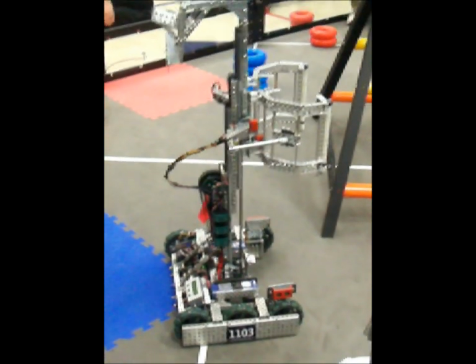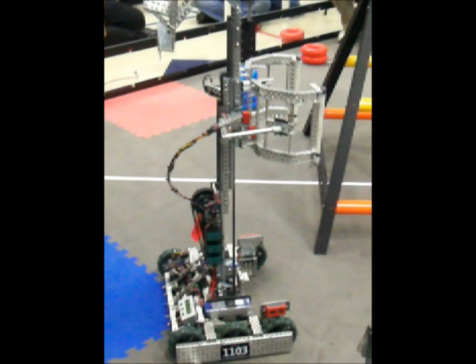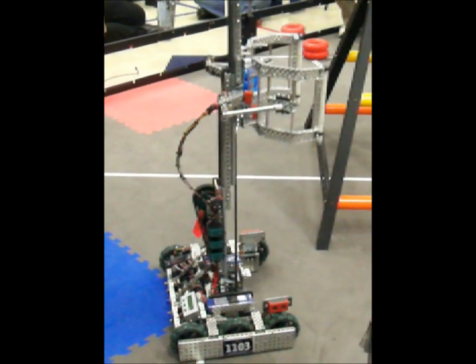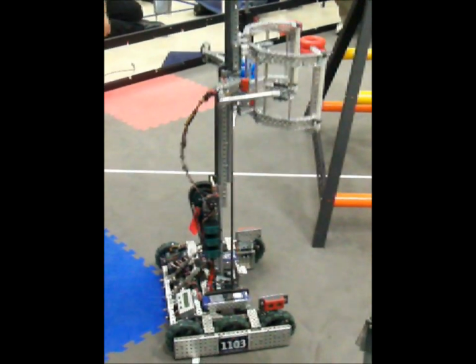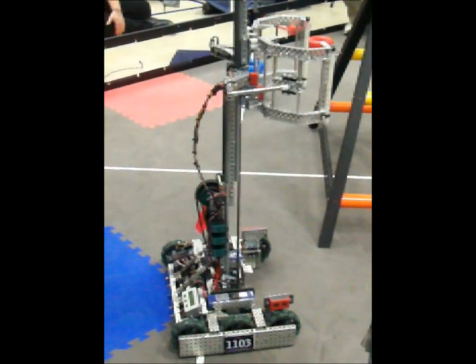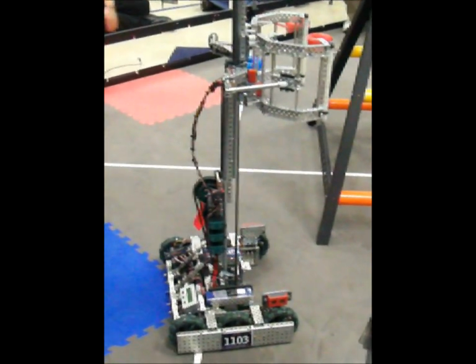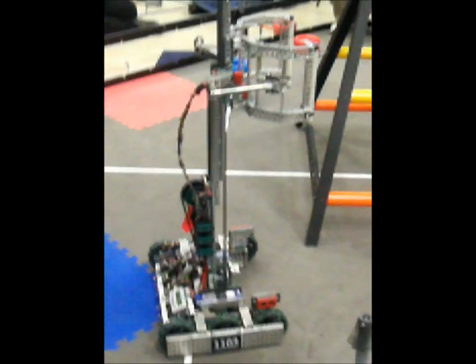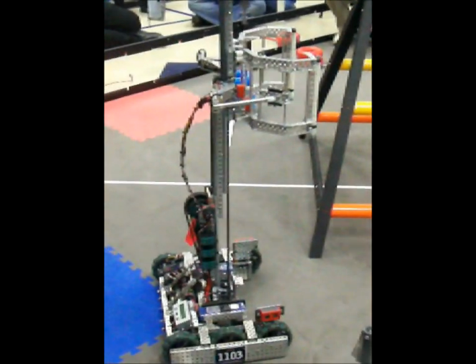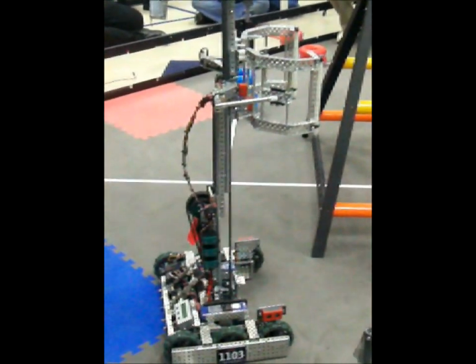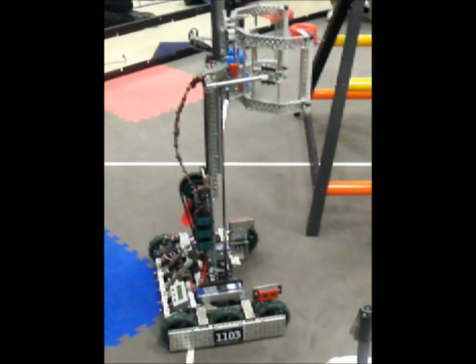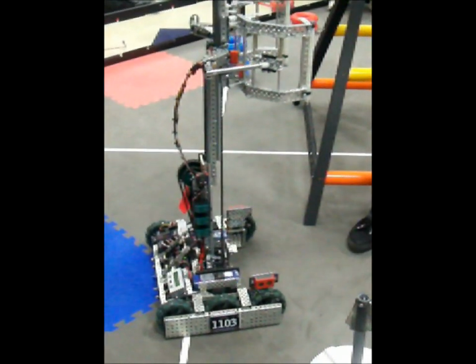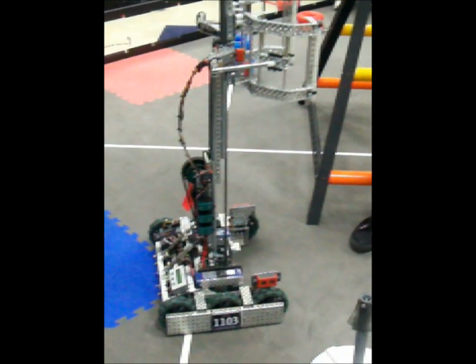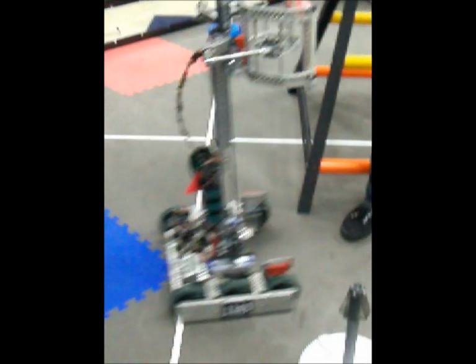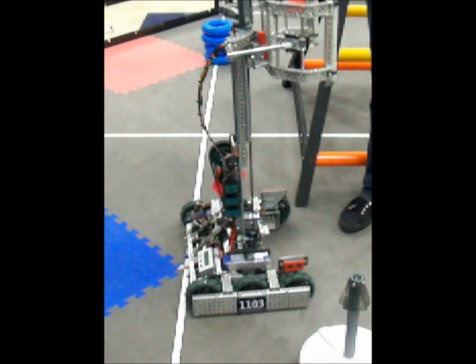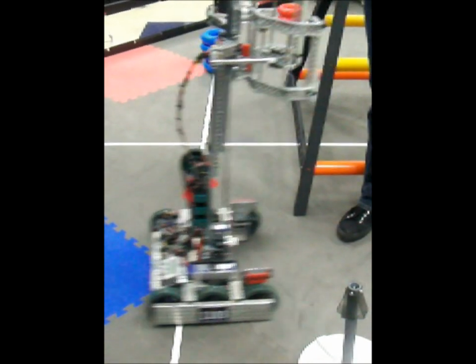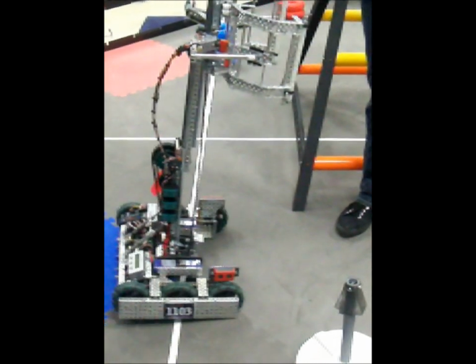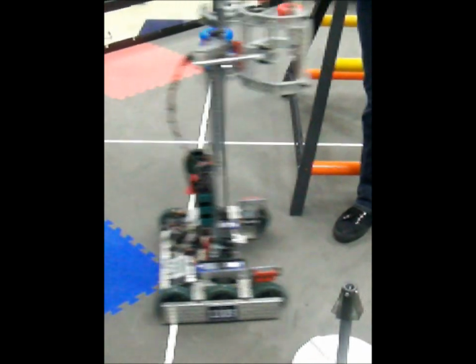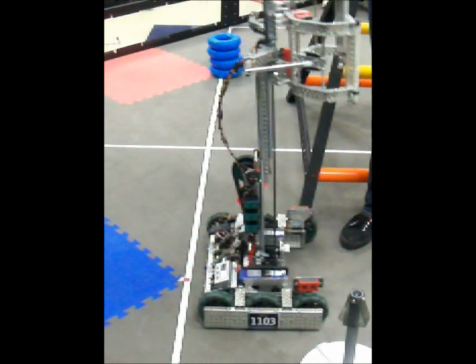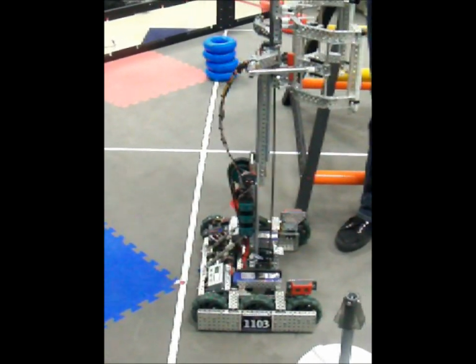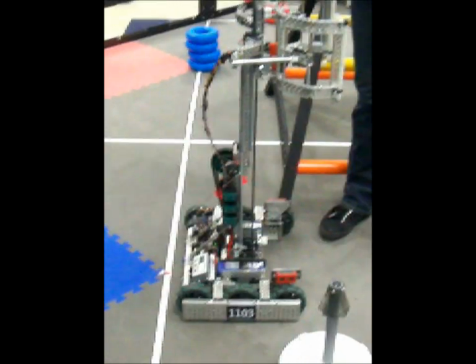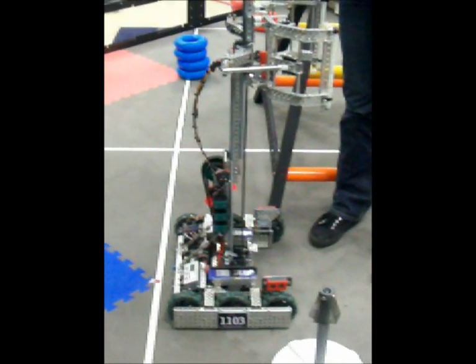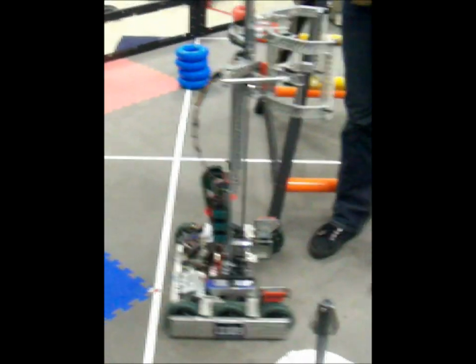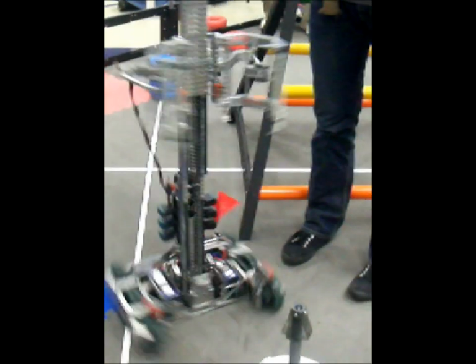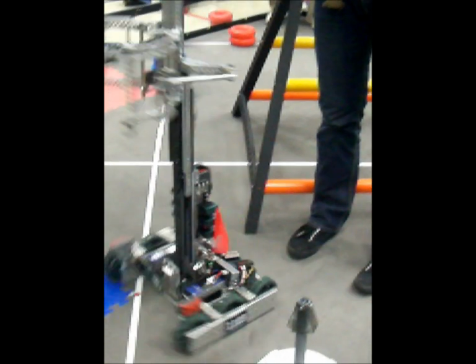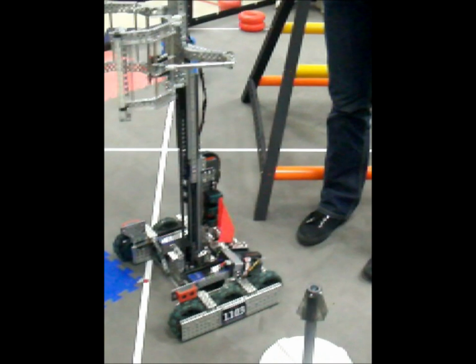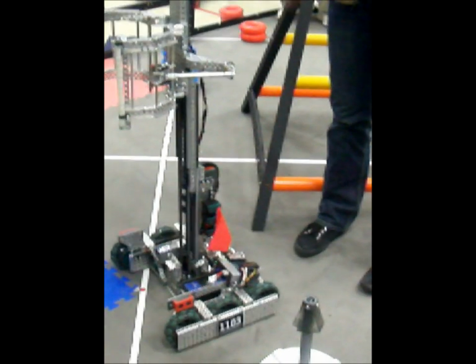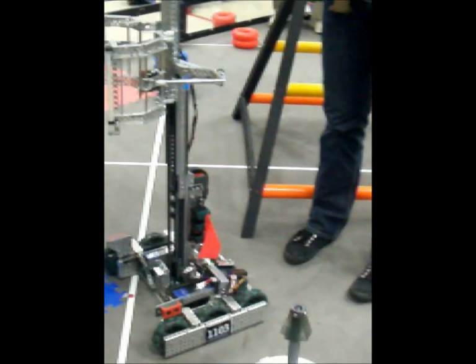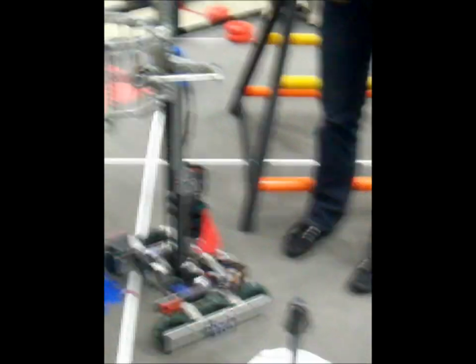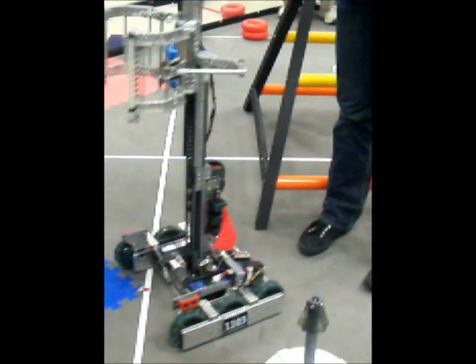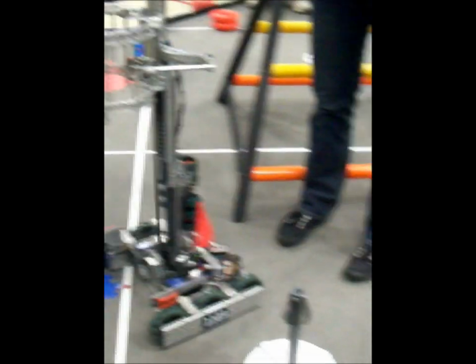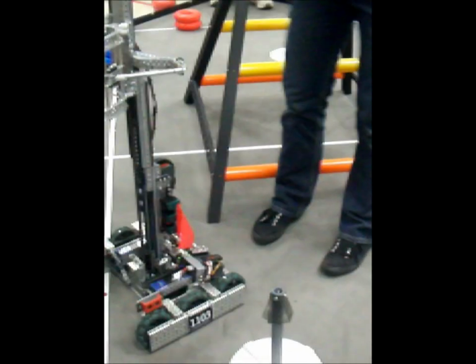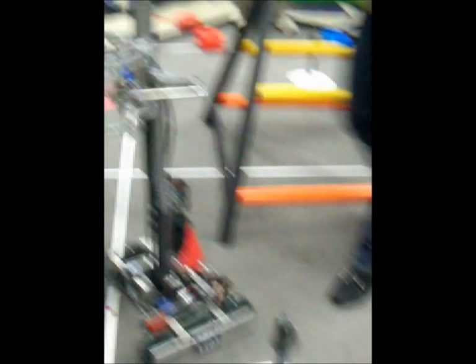It's also very important to keep my center of gravity very low to the ground. When you have something extended this high, I could tip it over right now if I didn't know how to drive it. The more weight you have lower to the ground, the harder it is to tip something over.